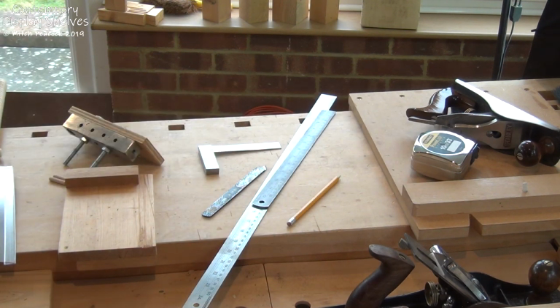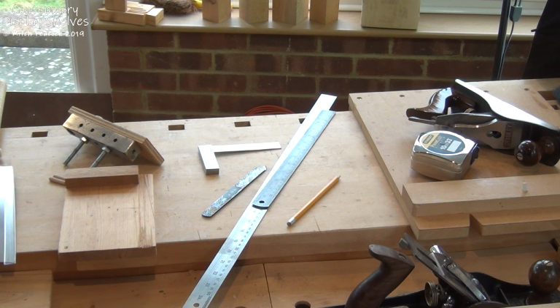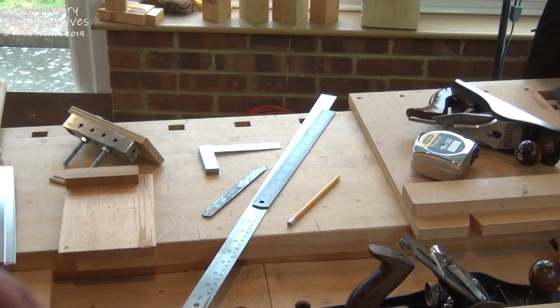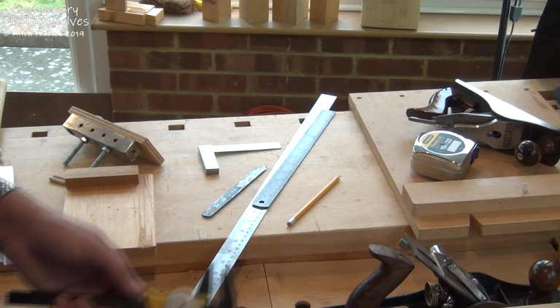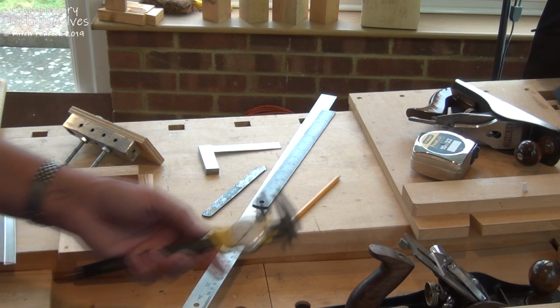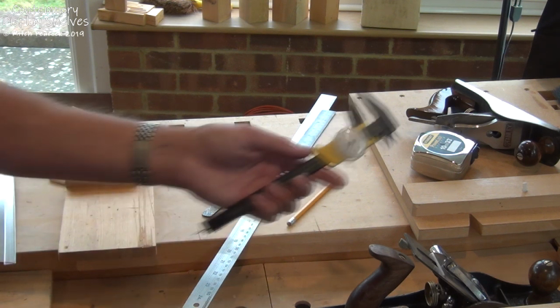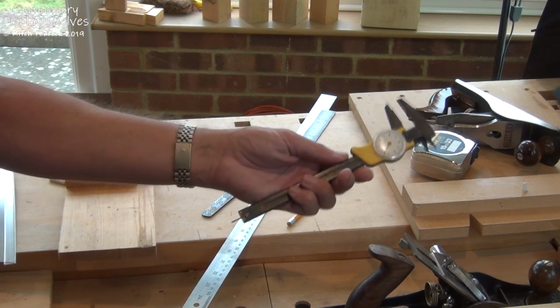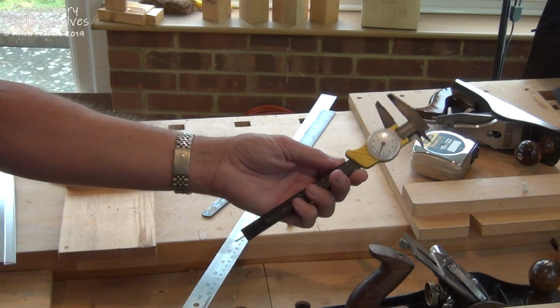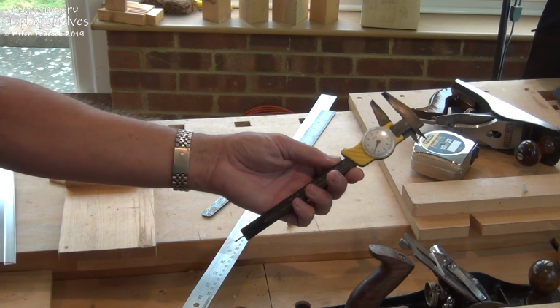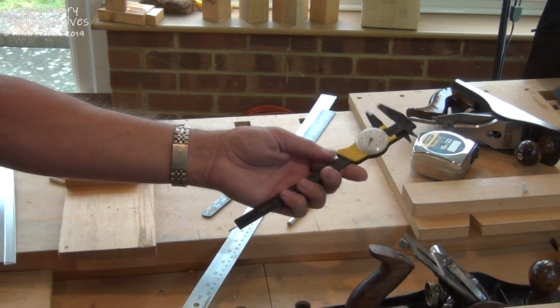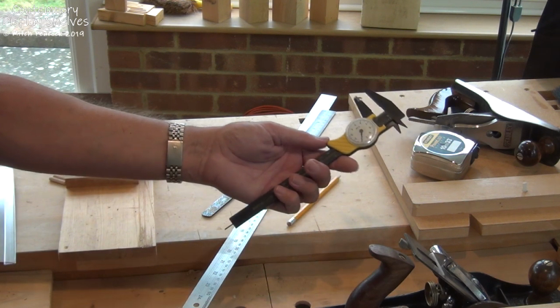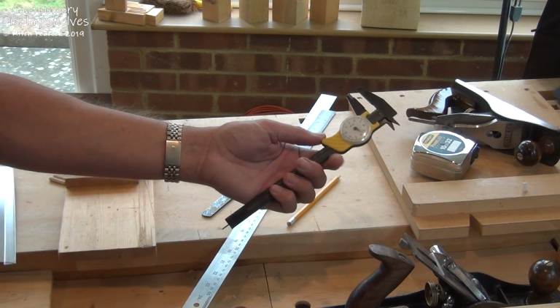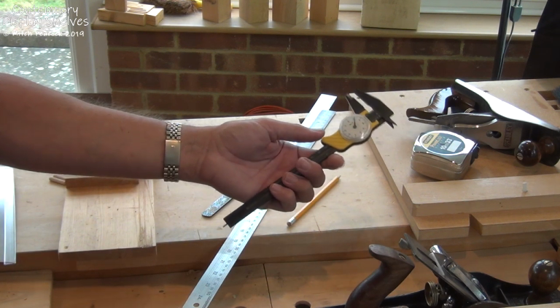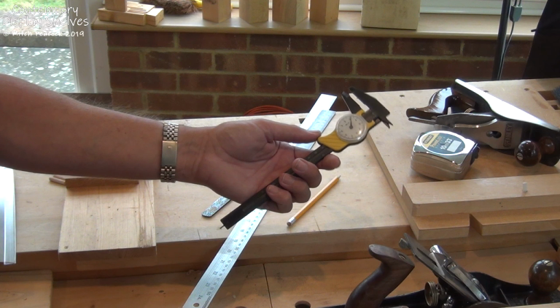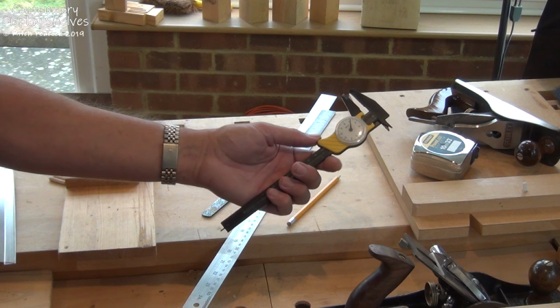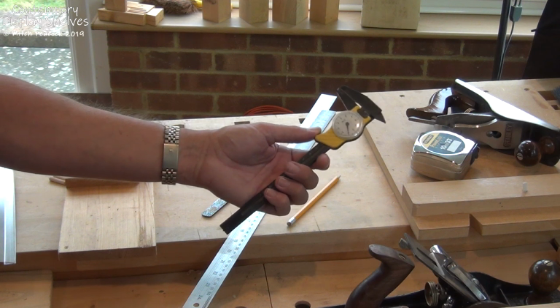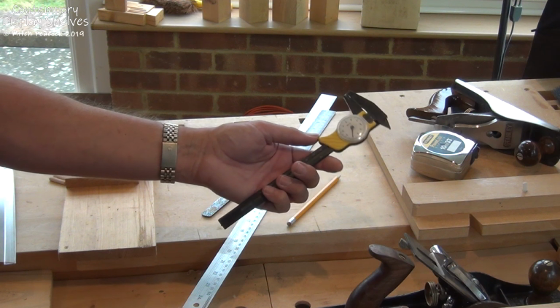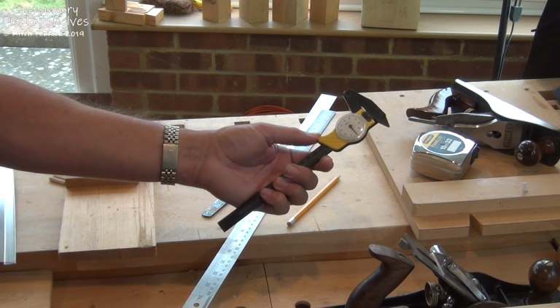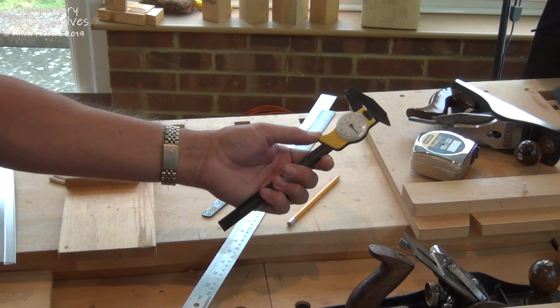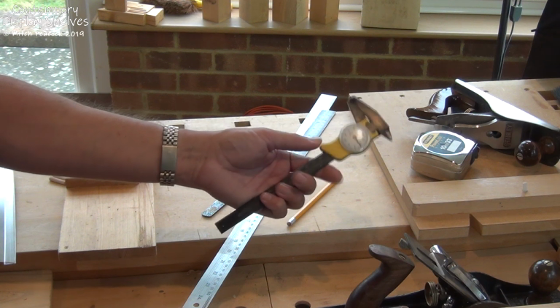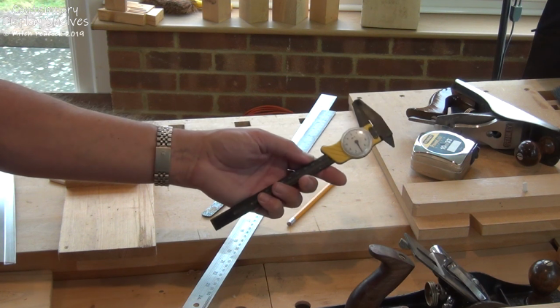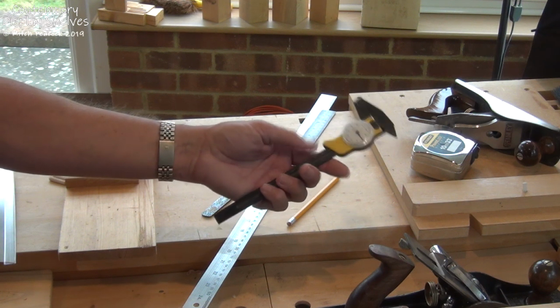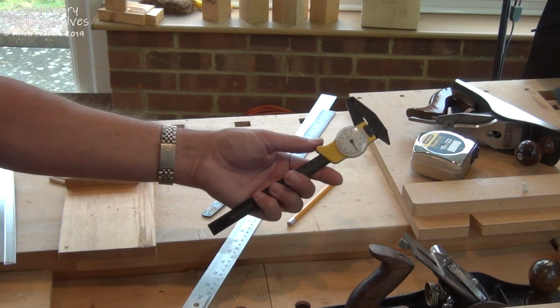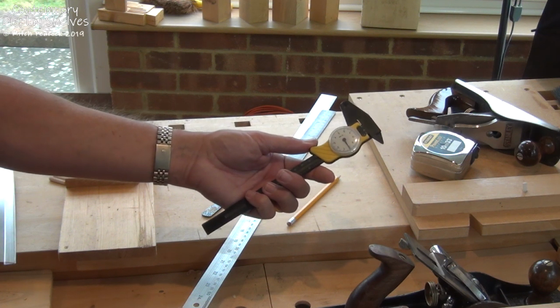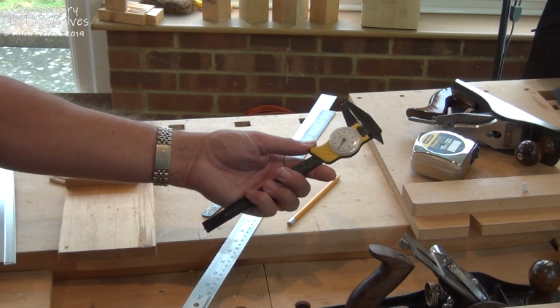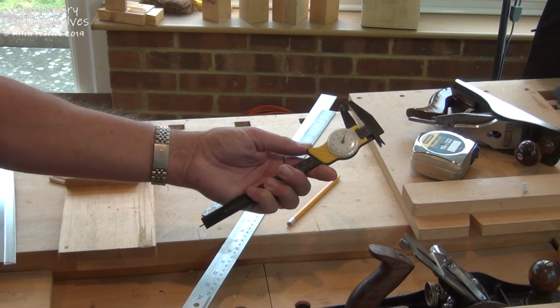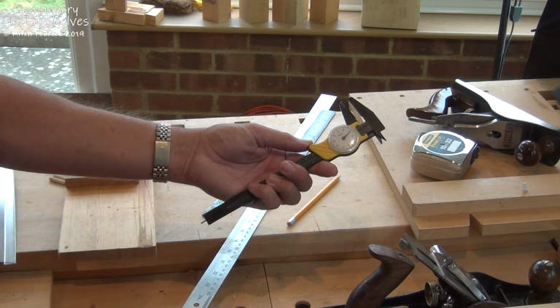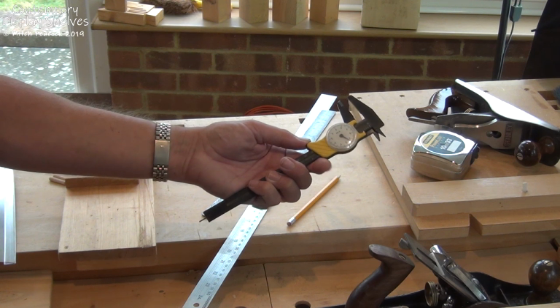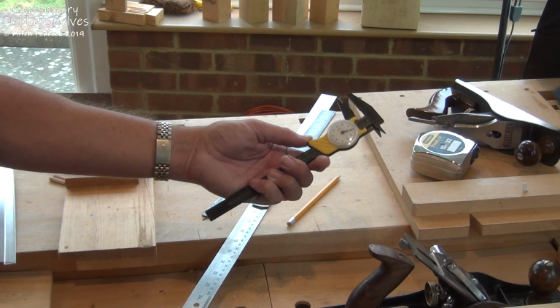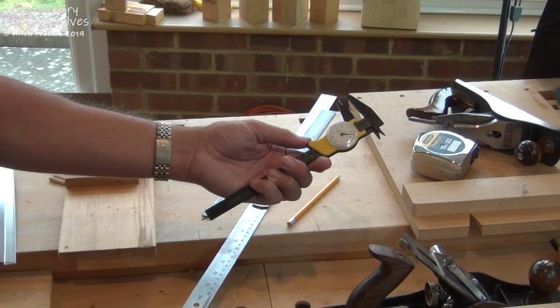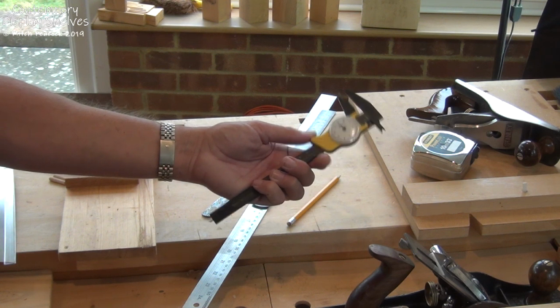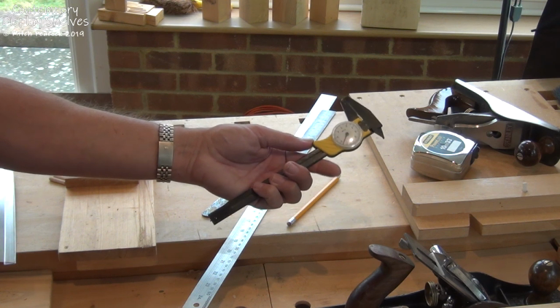When I'm thicknessing I find it really handy to have a pair of dial calipers. This is my cheap one that I have around the workshop — it gets knocked about a bit — but it's very easy to check around a board to make sure you've got a consistent thickness.